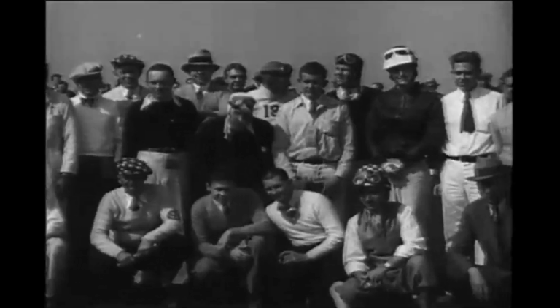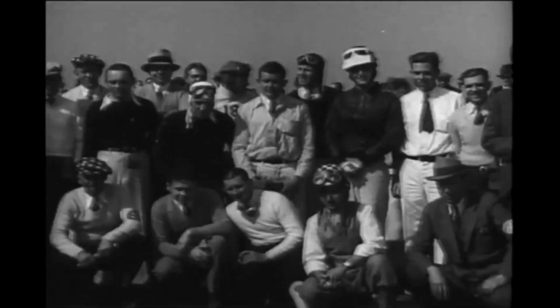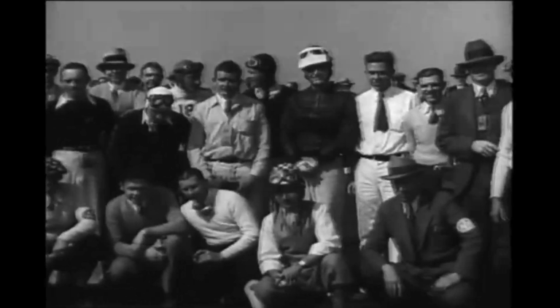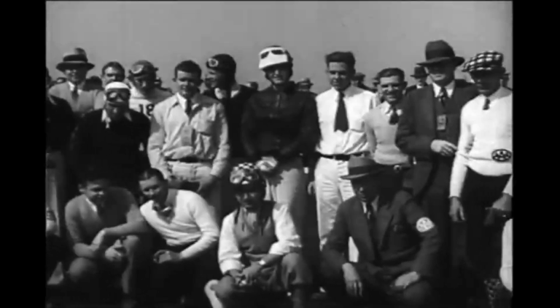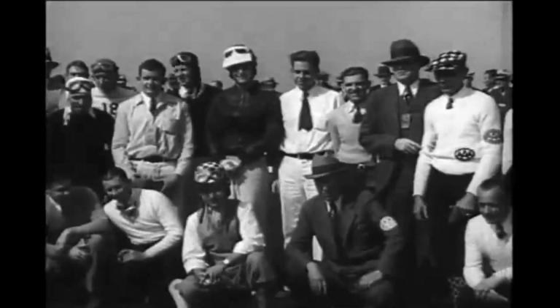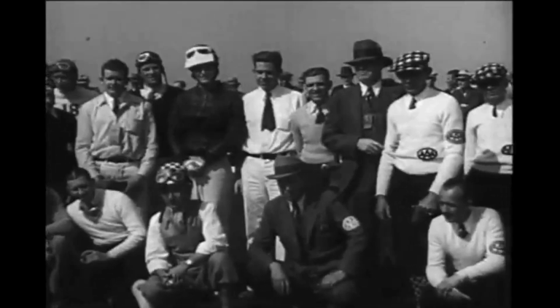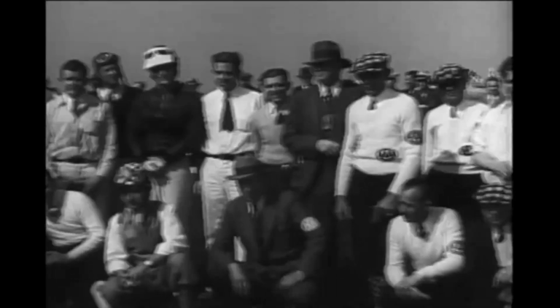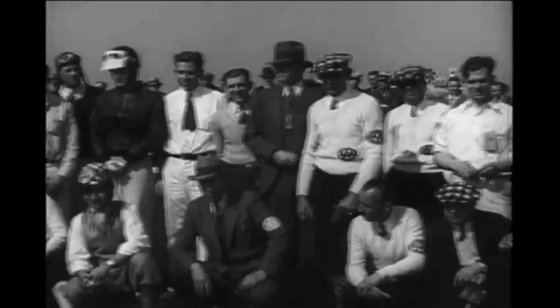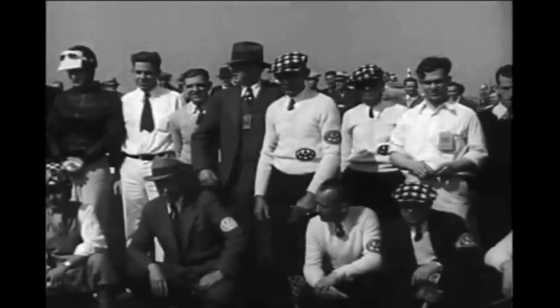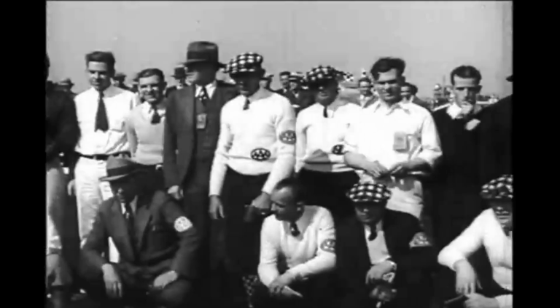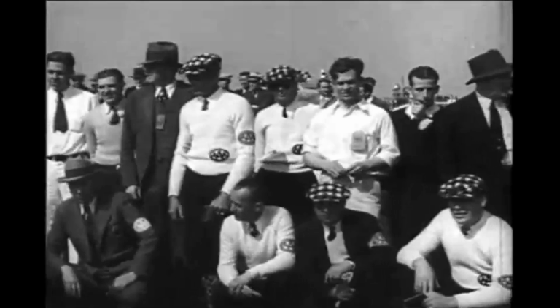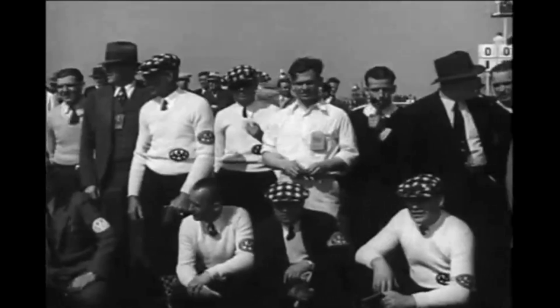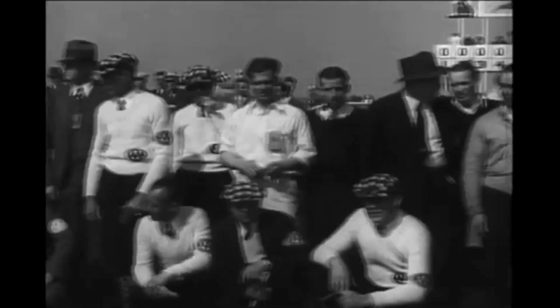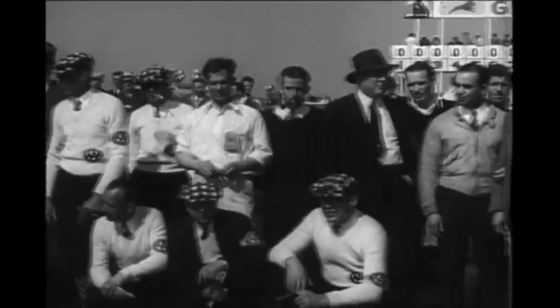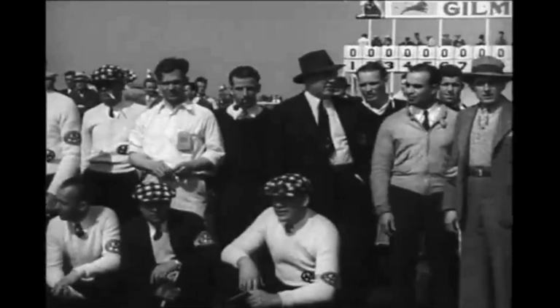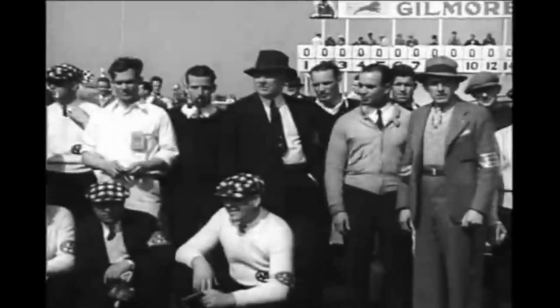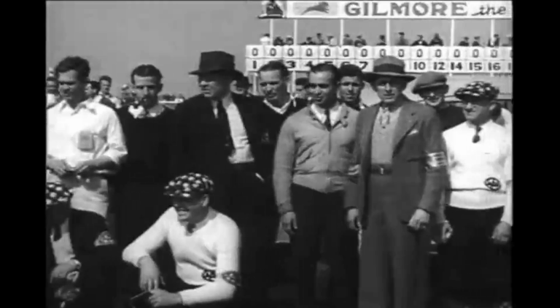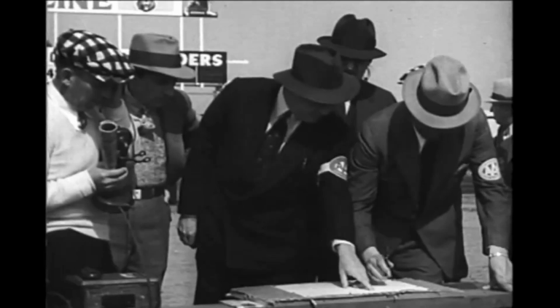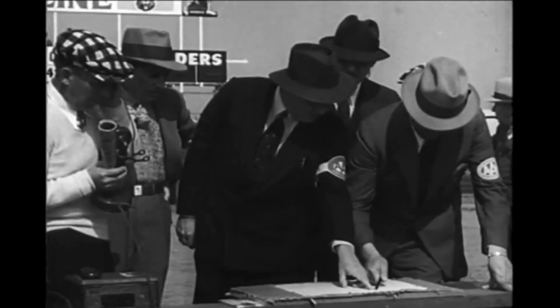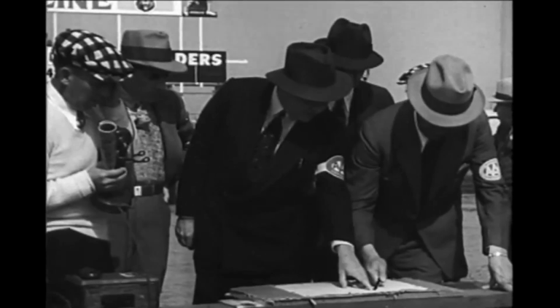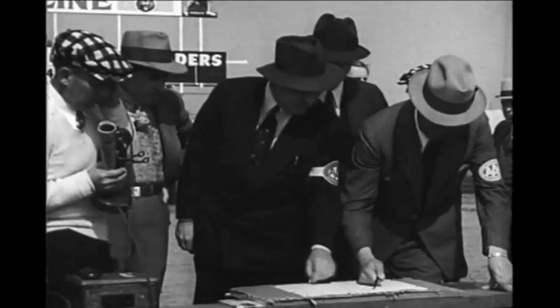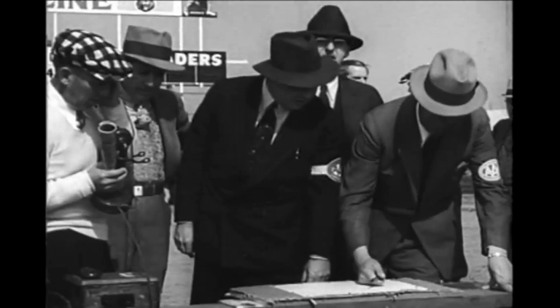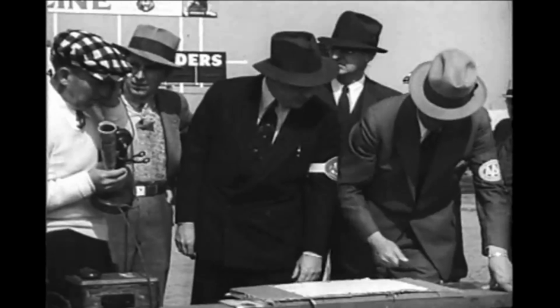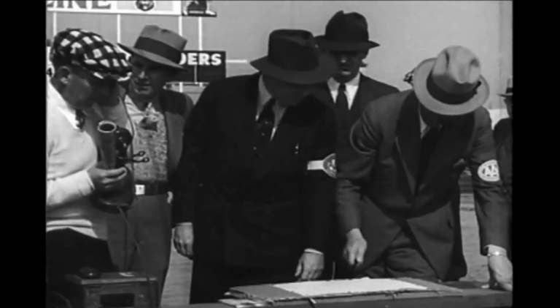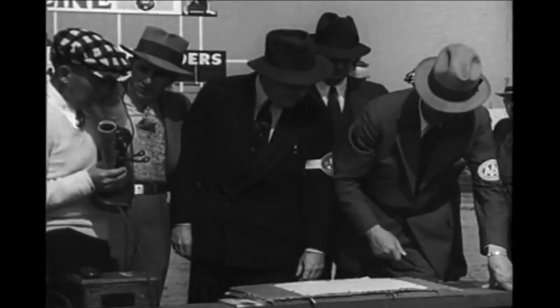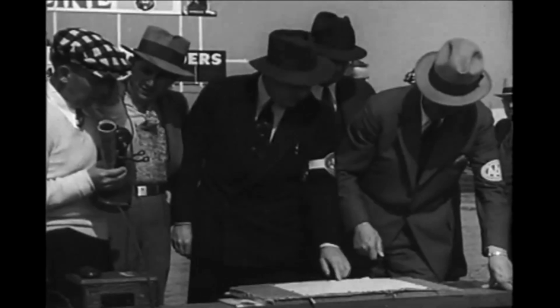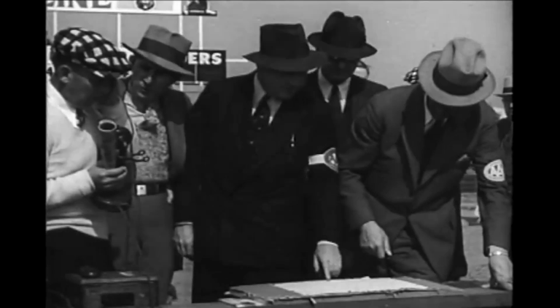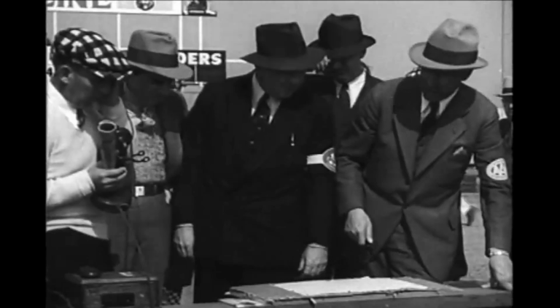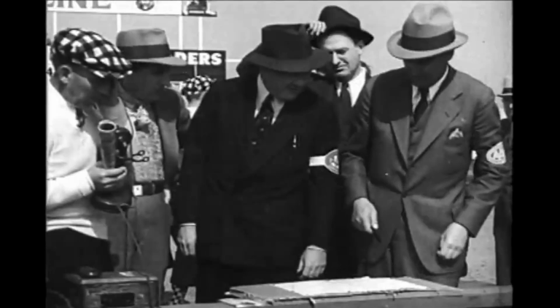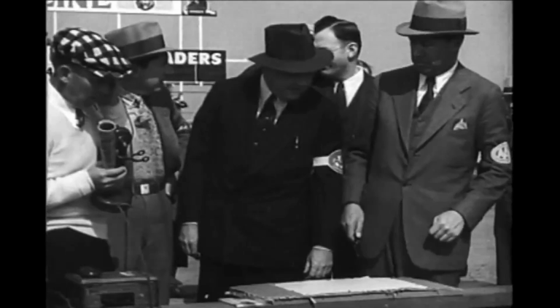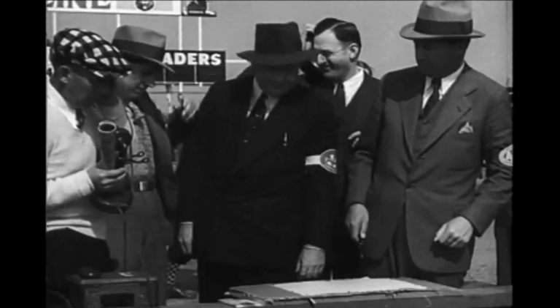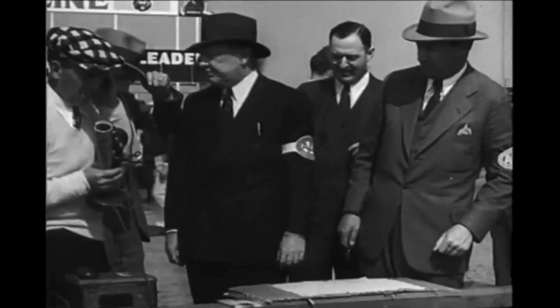Here are such aces as Louis Meyer, Pete DeFallo, Fred Frames, Stubby Stubblefield, Al Gordon, and numerous other Speedway stars. And here's Art Pillsbury, 3A boss in the West, at the phone. The others are Harry Hartz, Cliff Durant, Art Avail, and Waldo Stein.